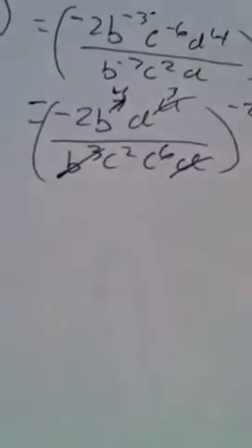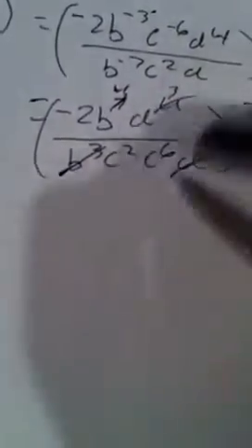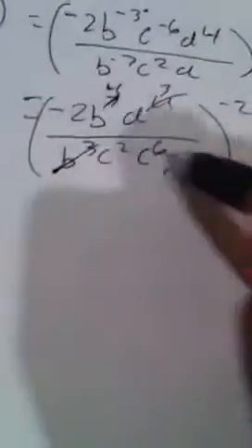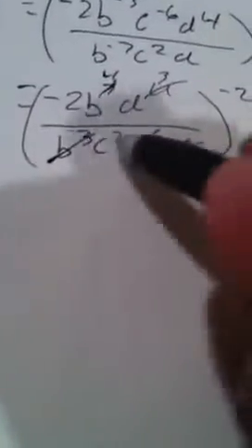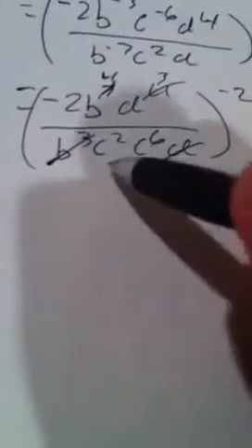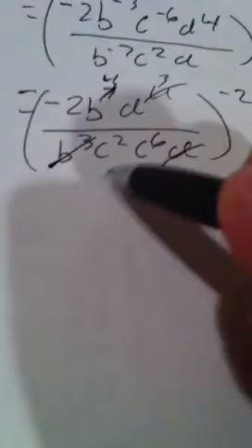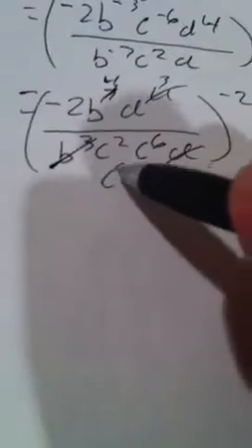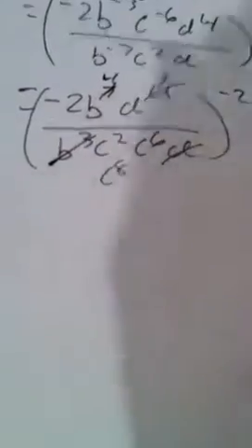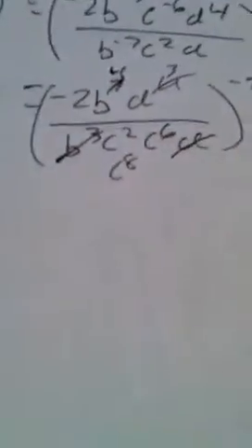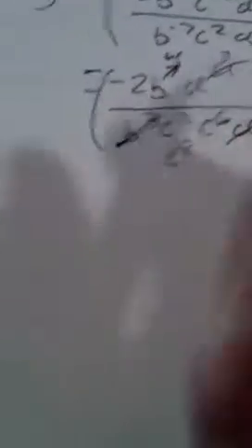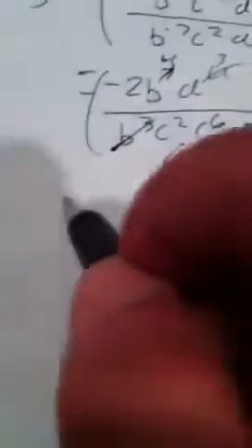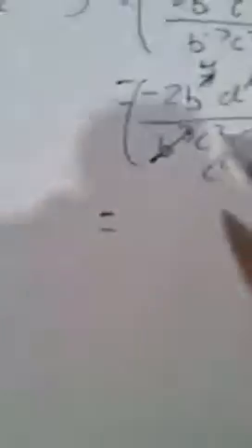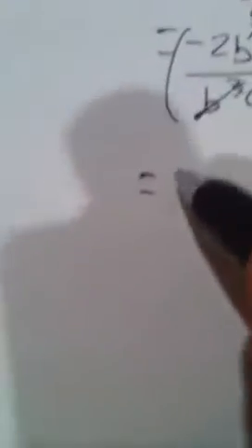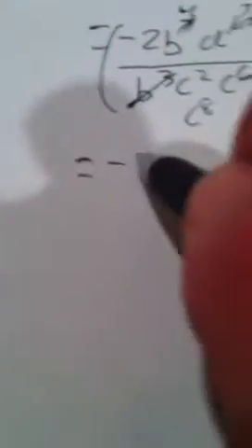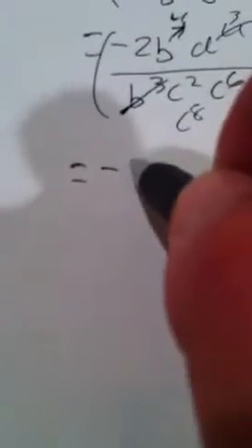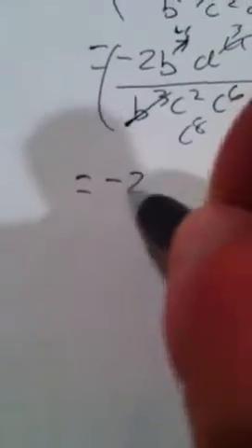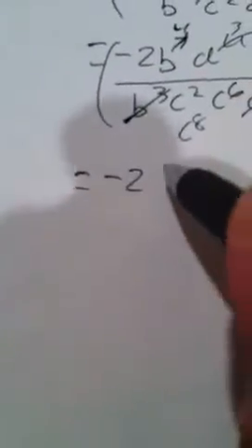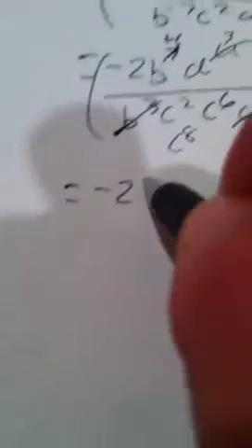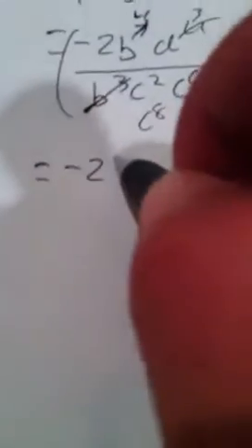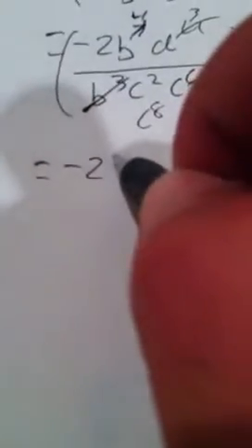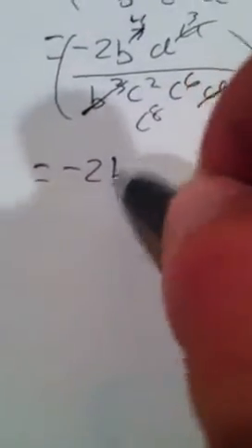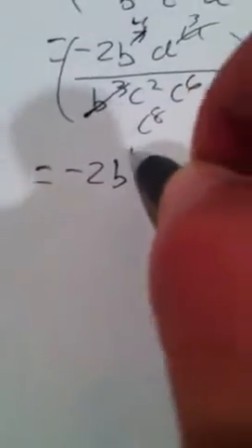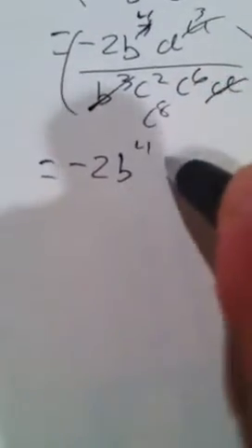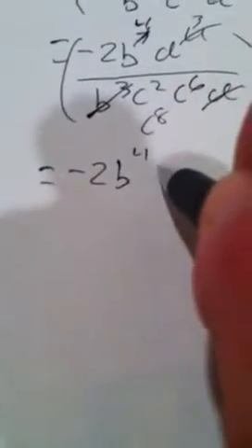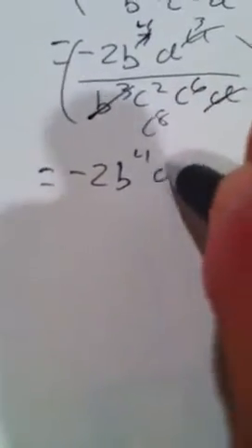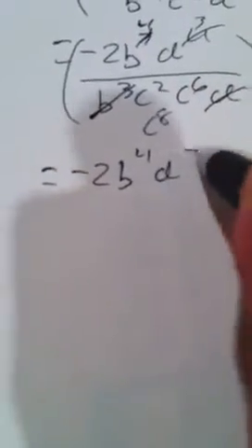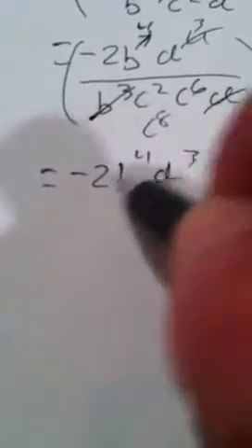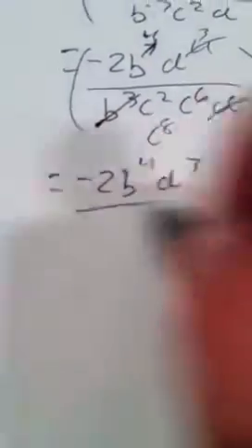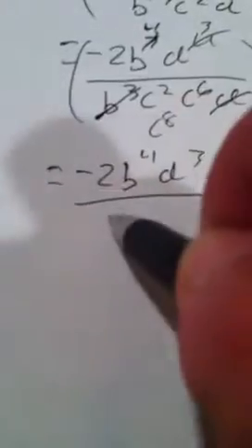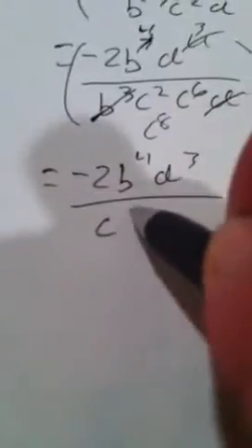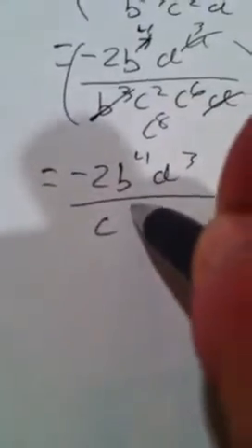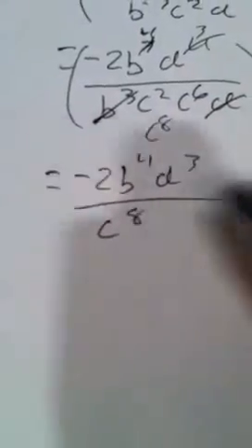And these two c terms, we add them together to get c to the eighth. So rewrite it as negative 2, b to the fourth, d to the third, all over c to the eighth.